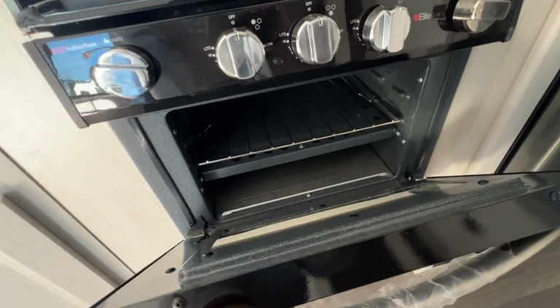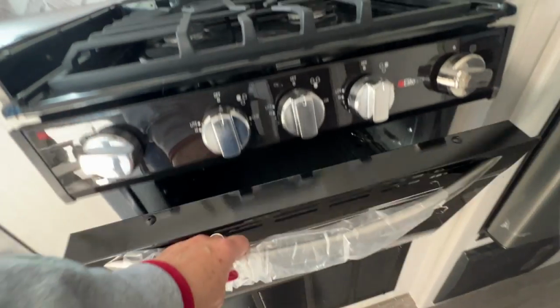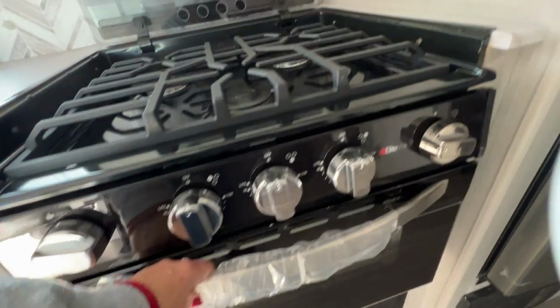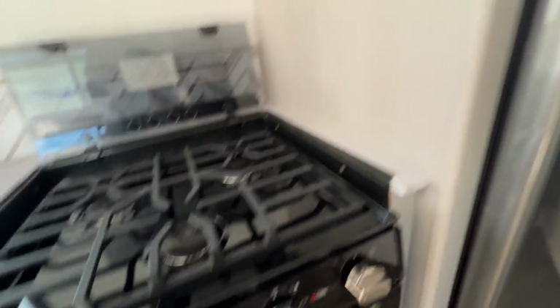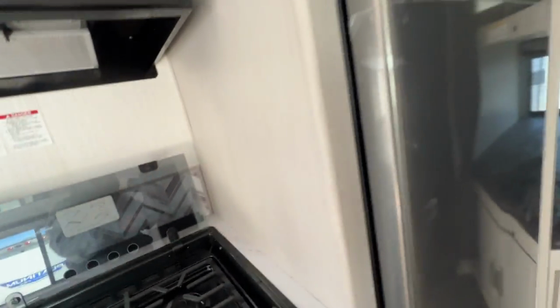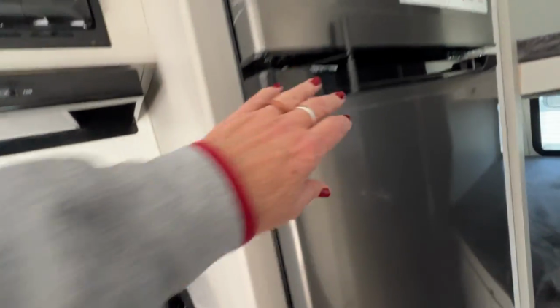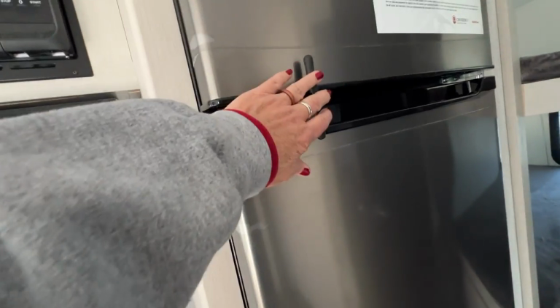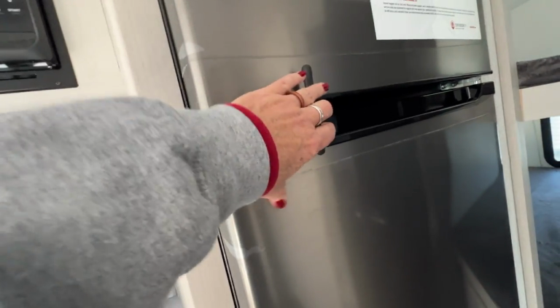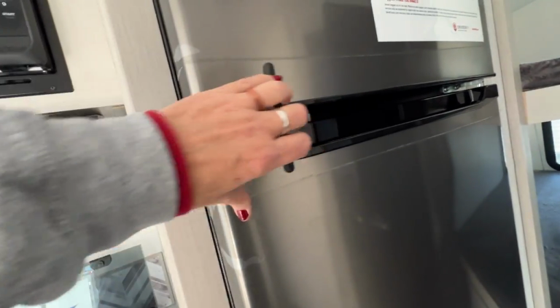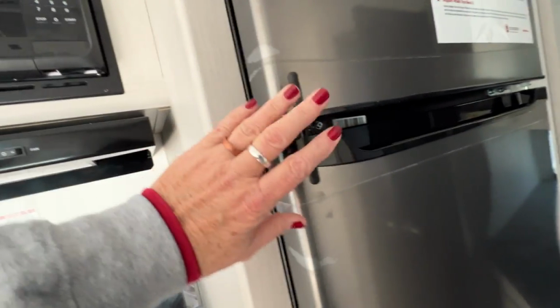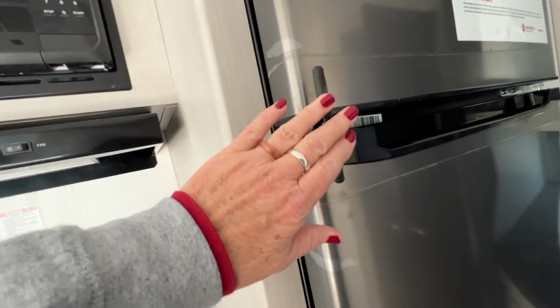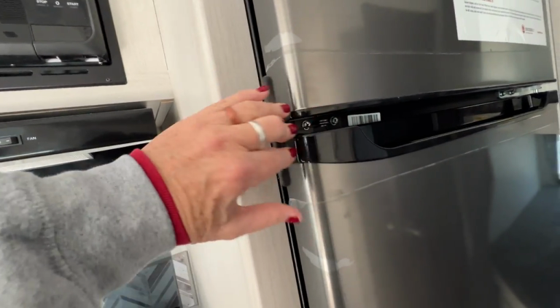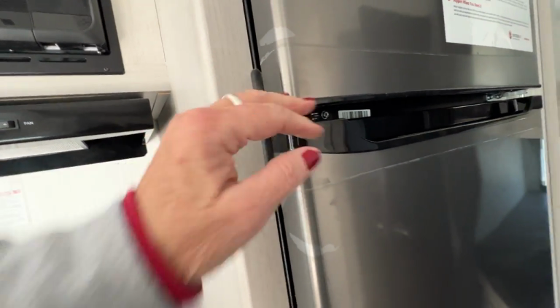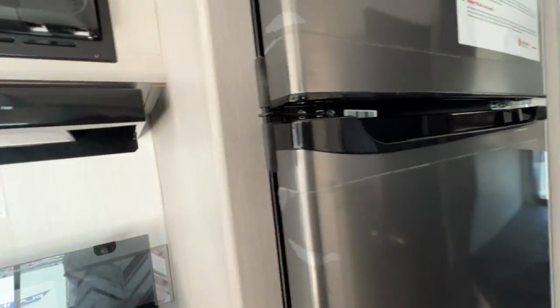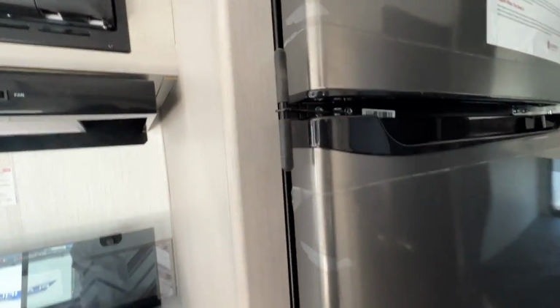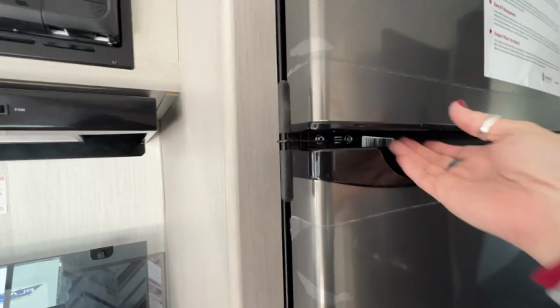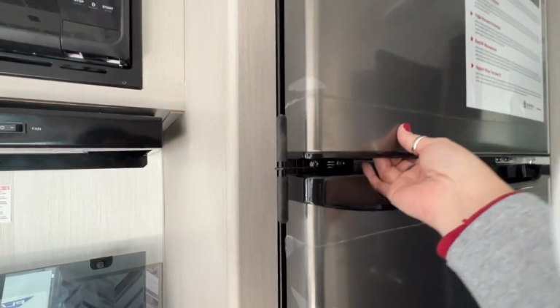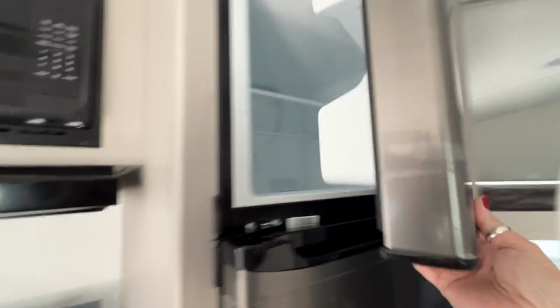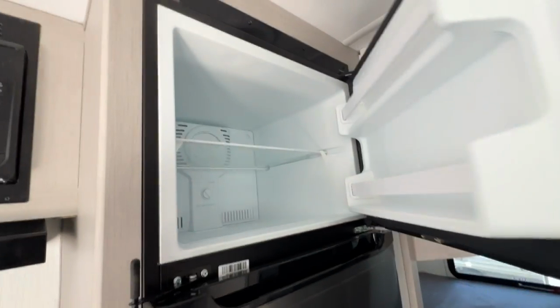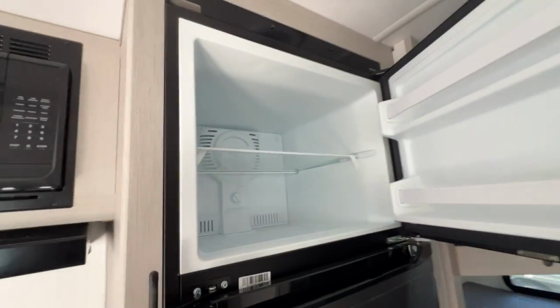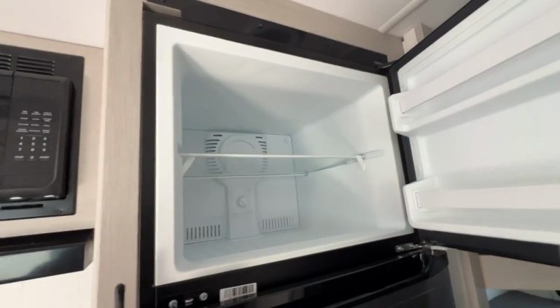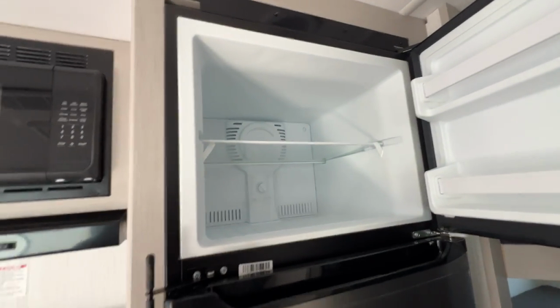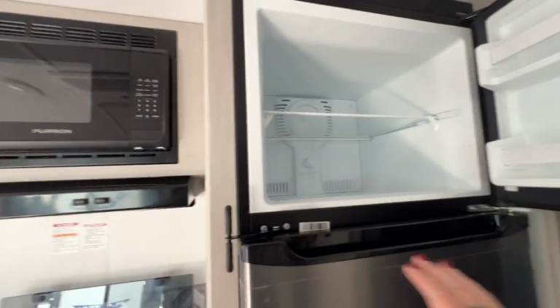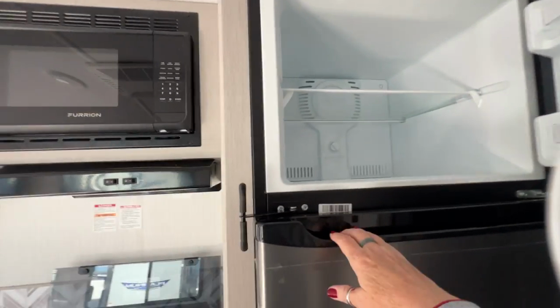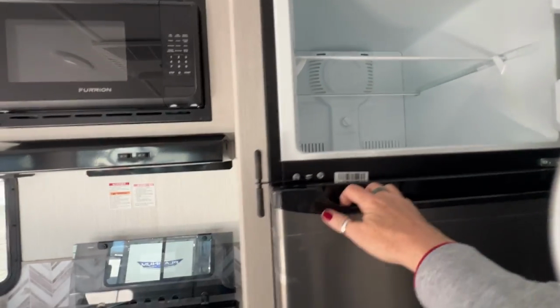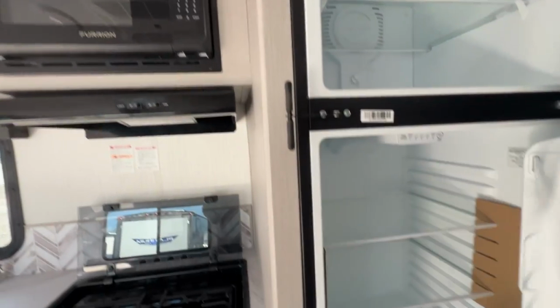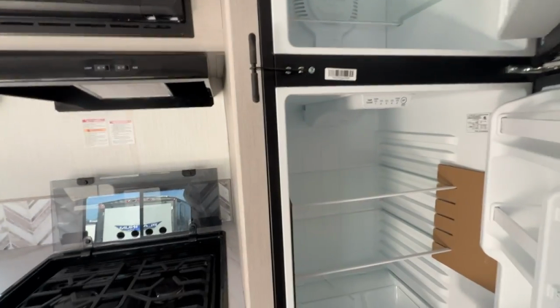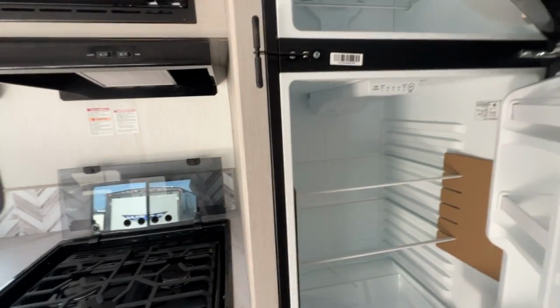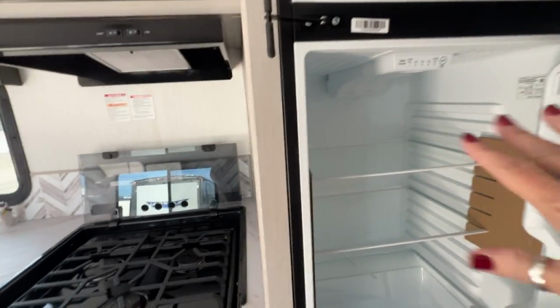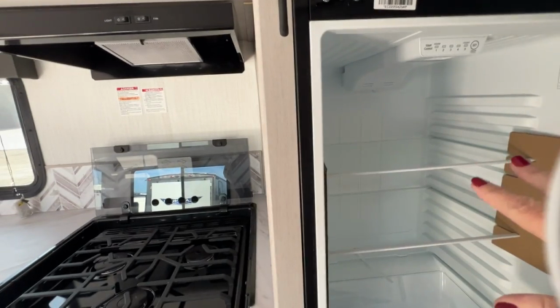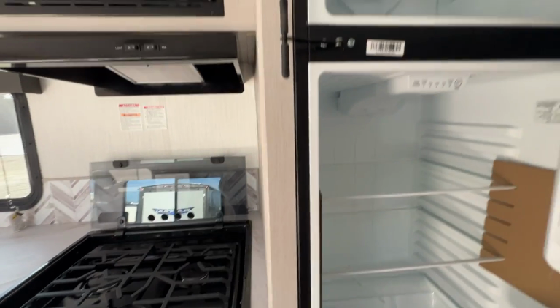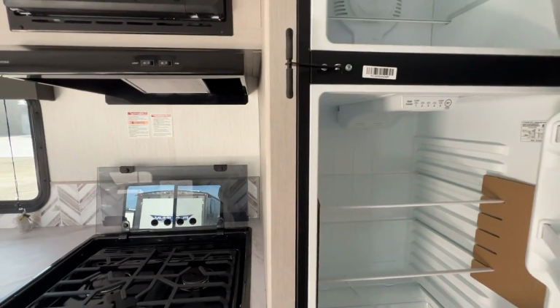Oven. Move that travel lock — I love these travel locks, they're so easy. Move them out of place and you're ready to go. Good-size freezer. Refrigerator. The fridge is cold because we have solar.